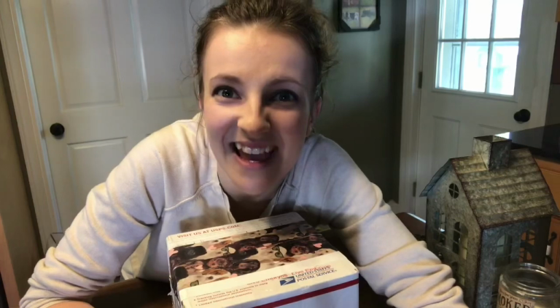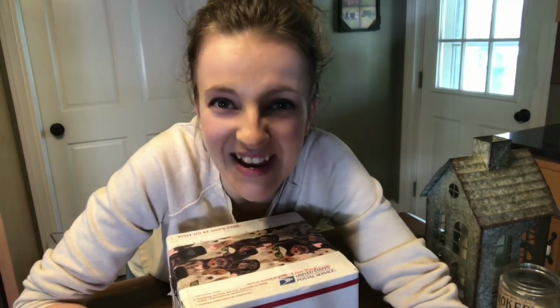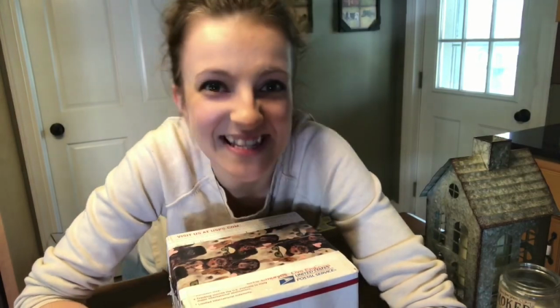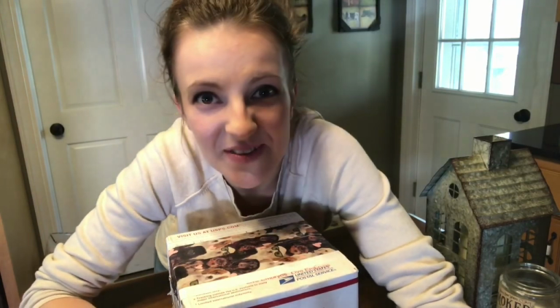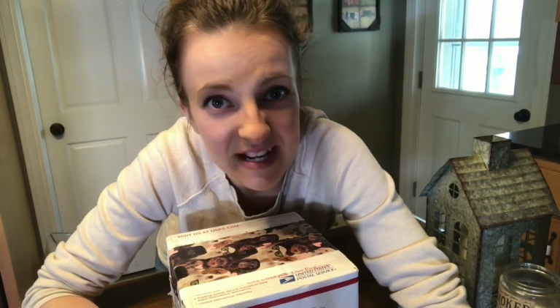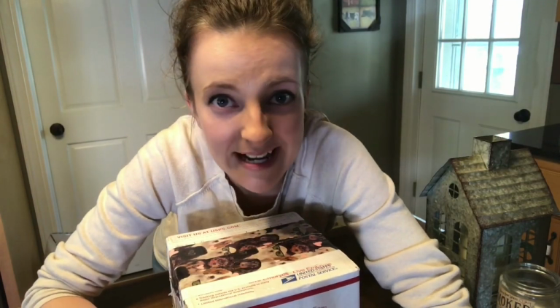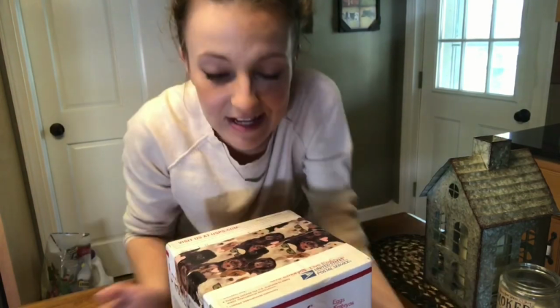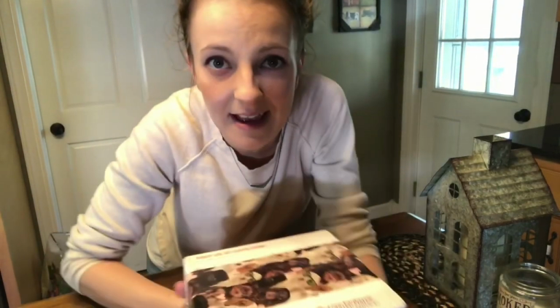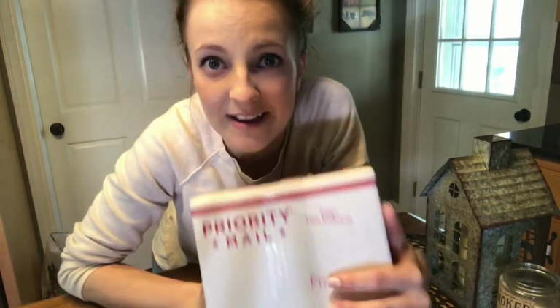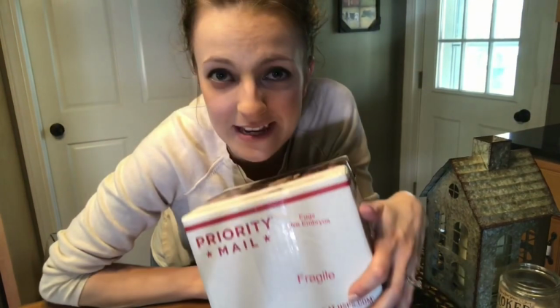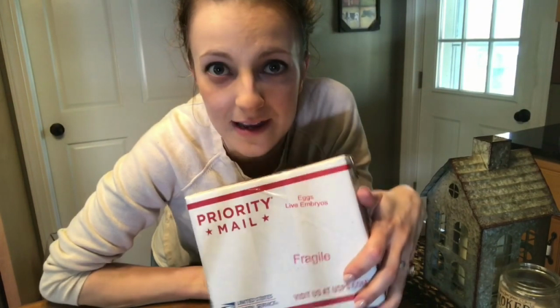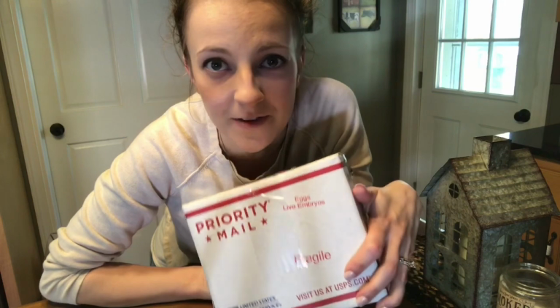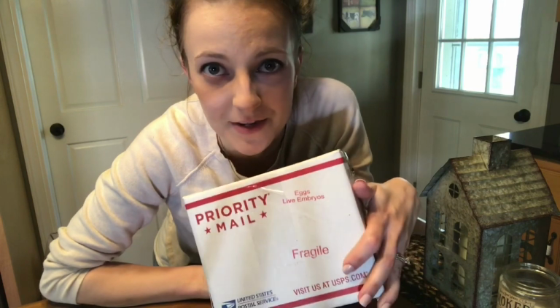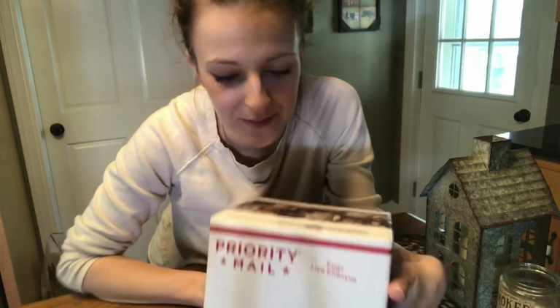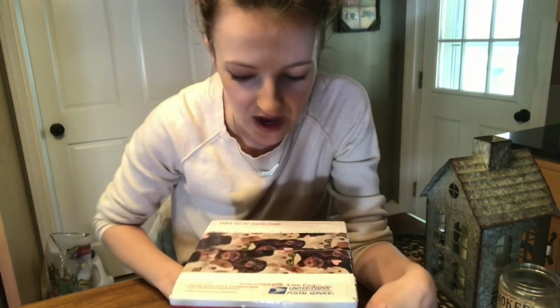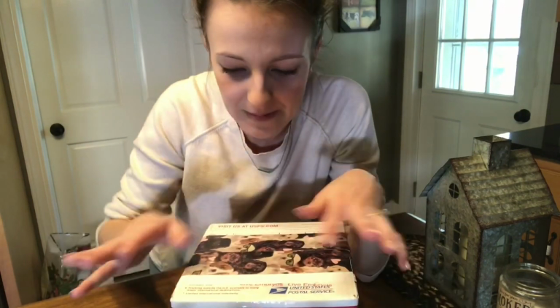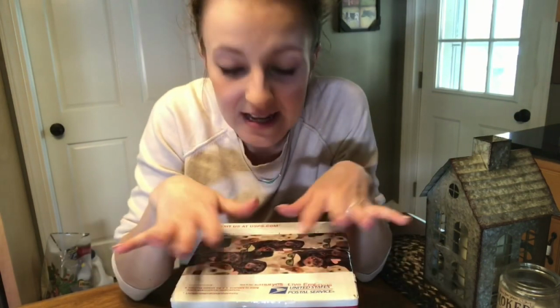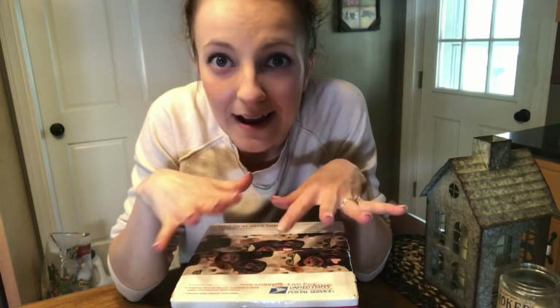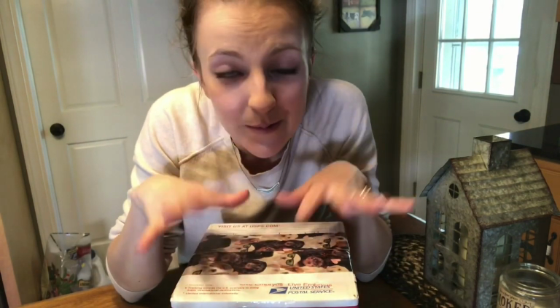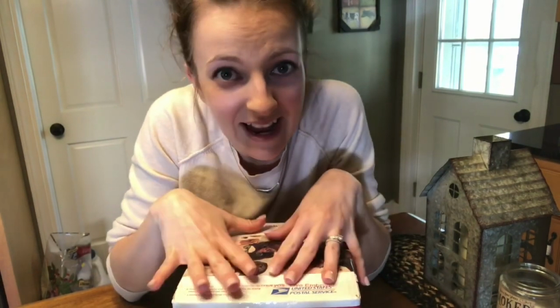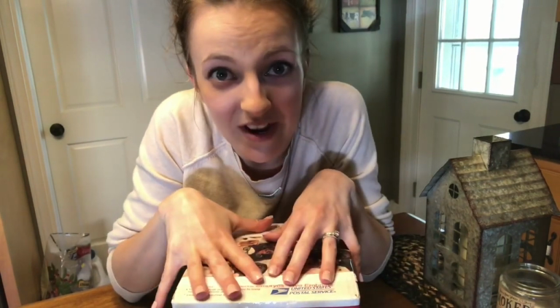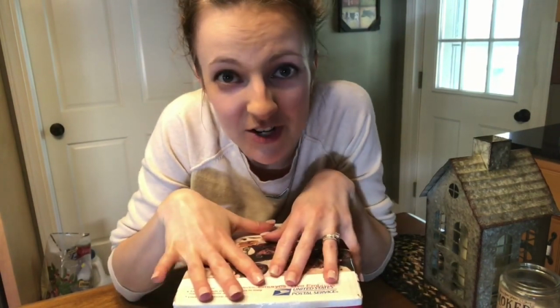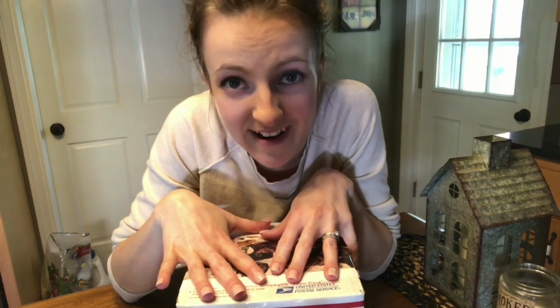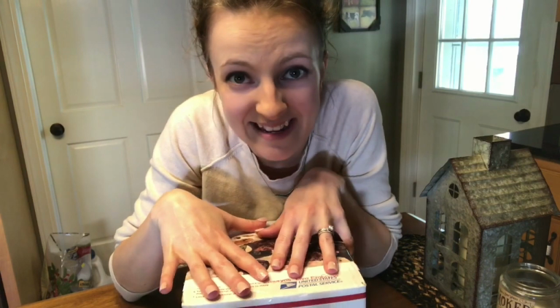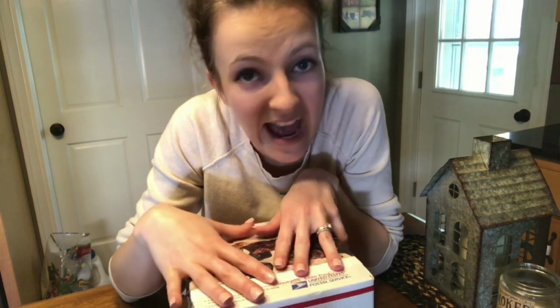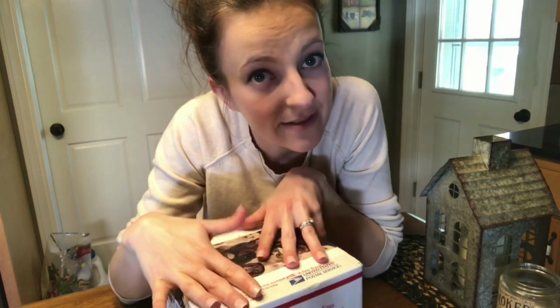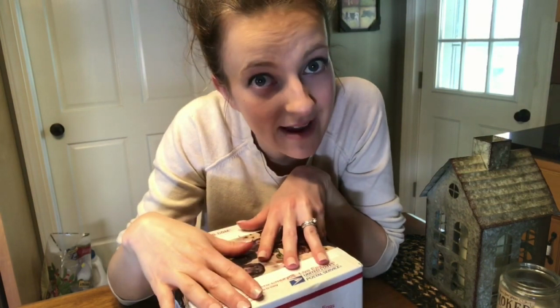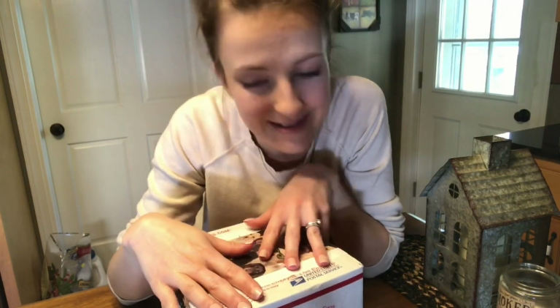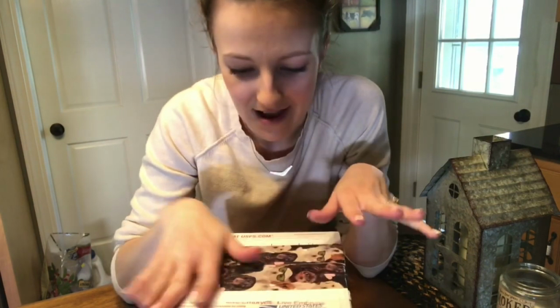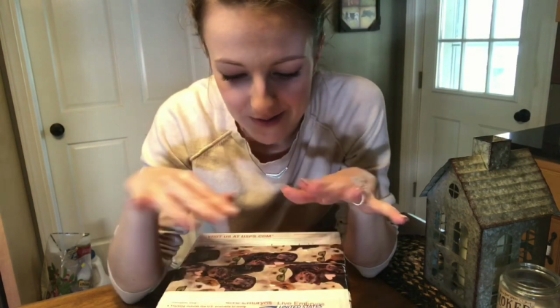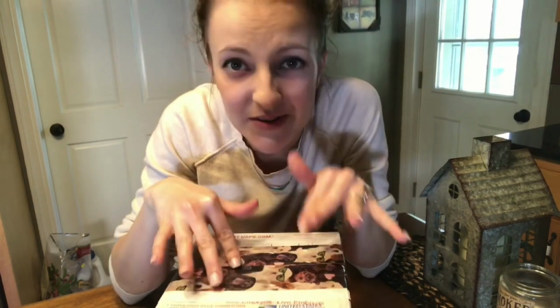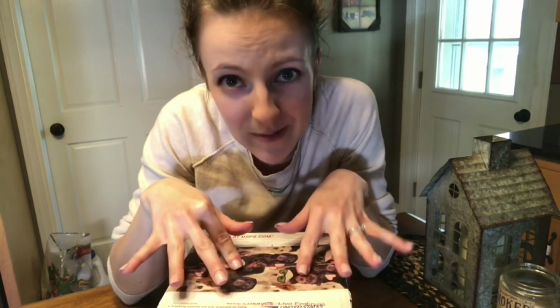Hey you guys, this is Brittany with the Homestead Trail. As you can see, I have been on eBay, which is a very dangerous place for me, but we decided we are going to try our hand at hatching out some peacock eggs with our new incubator.